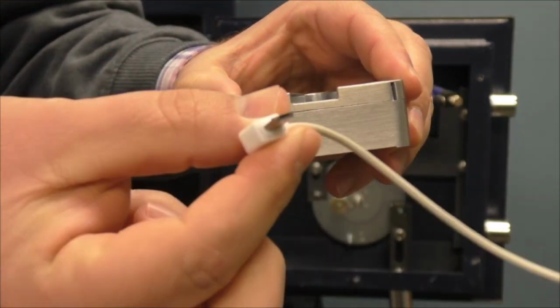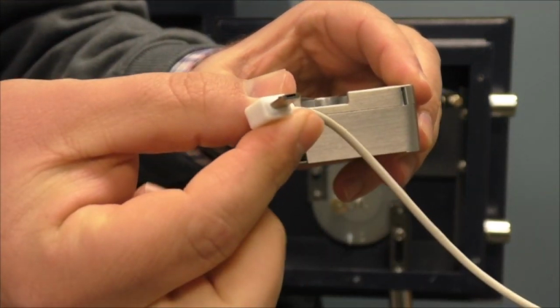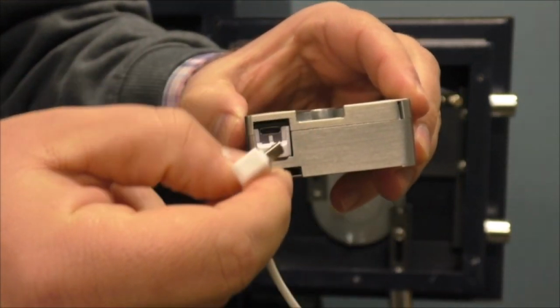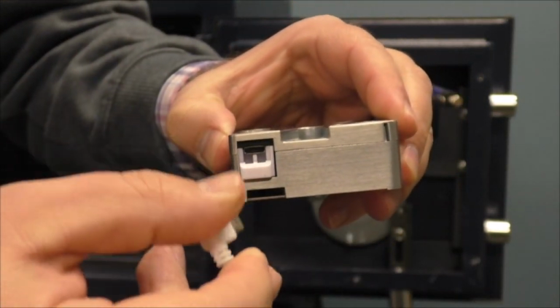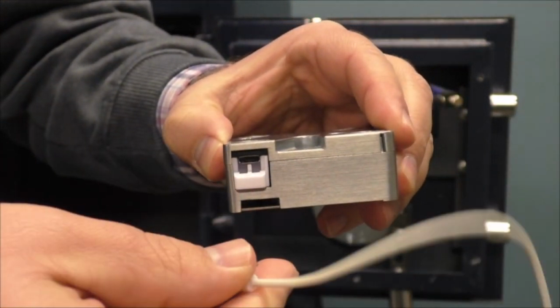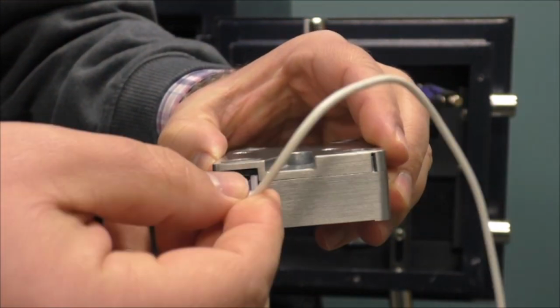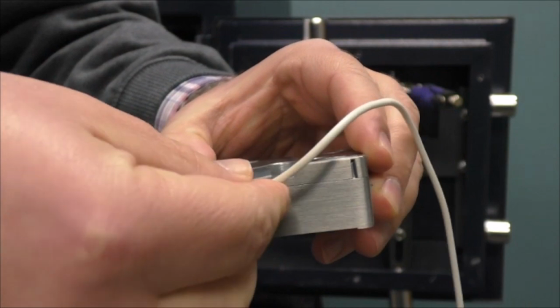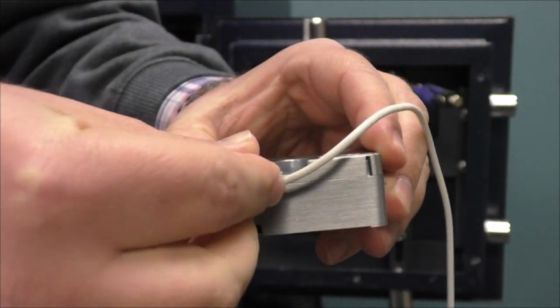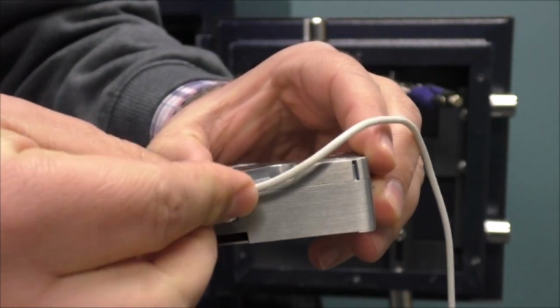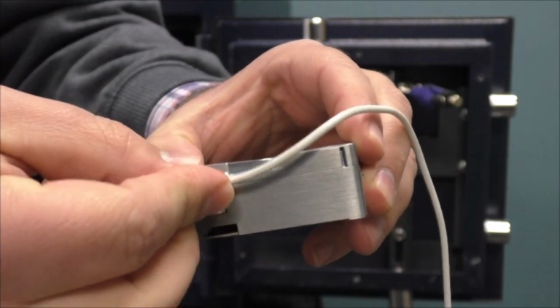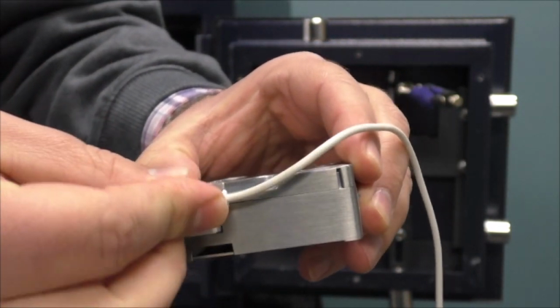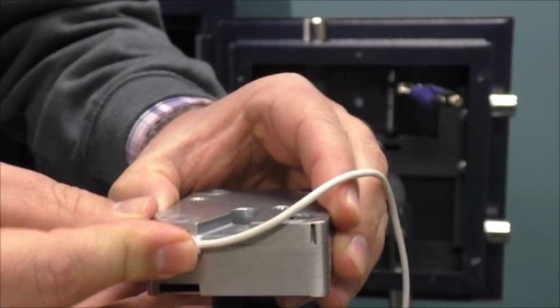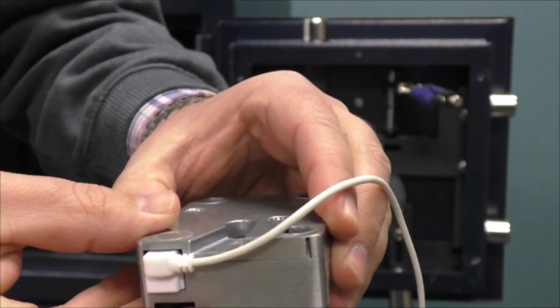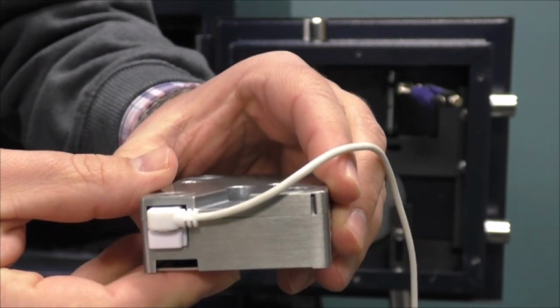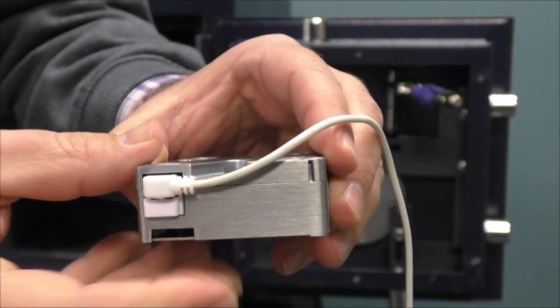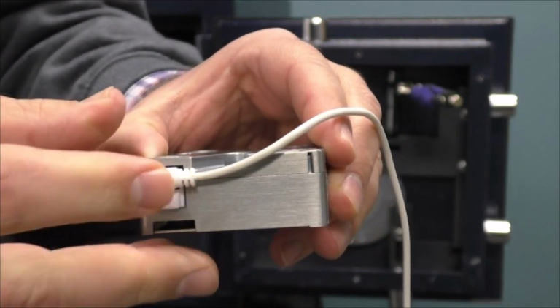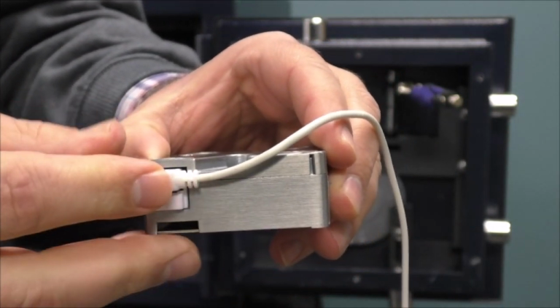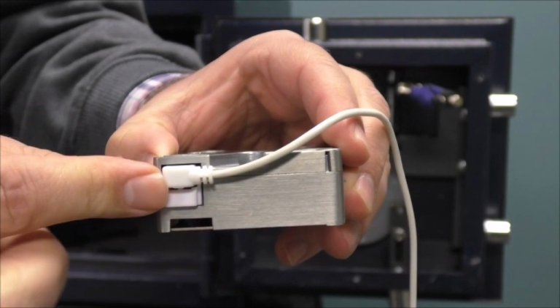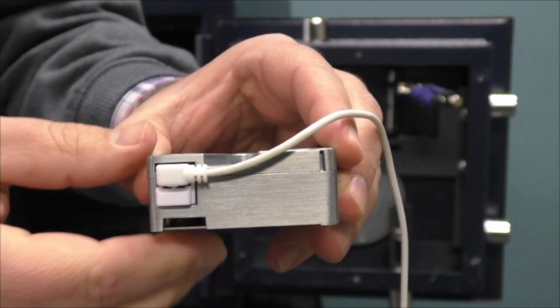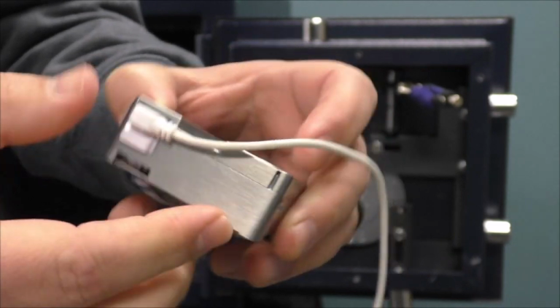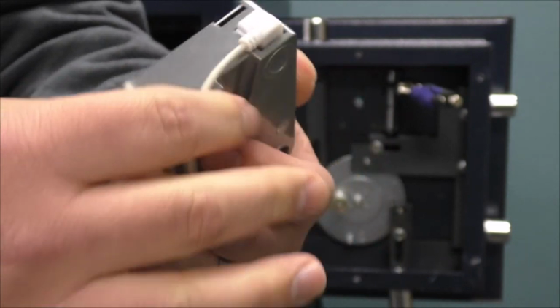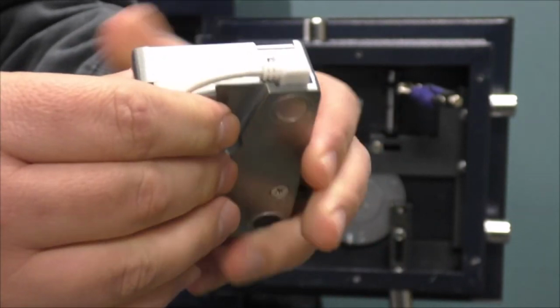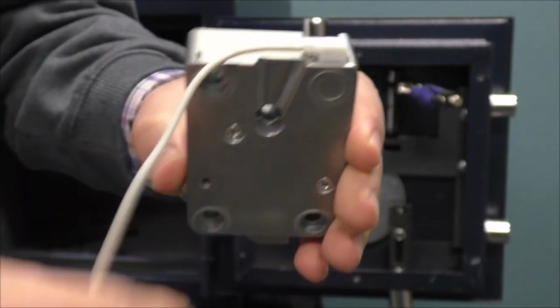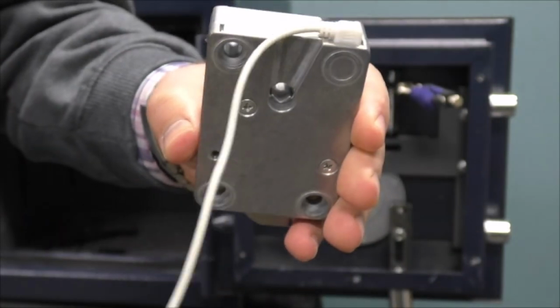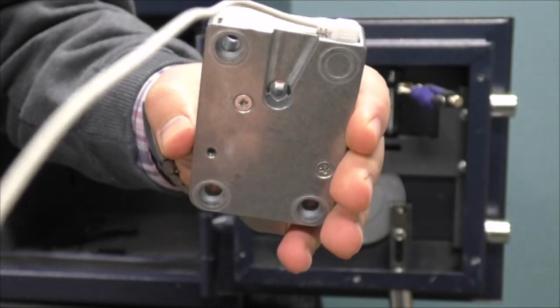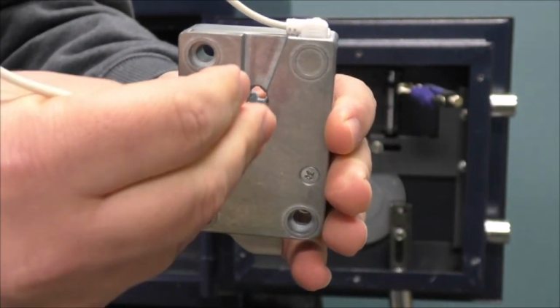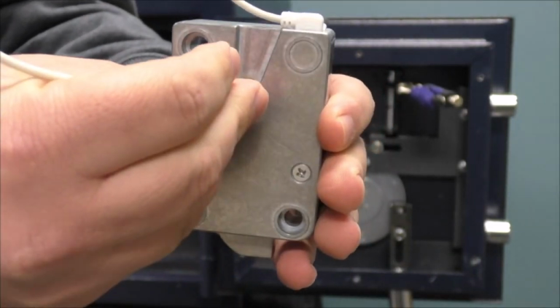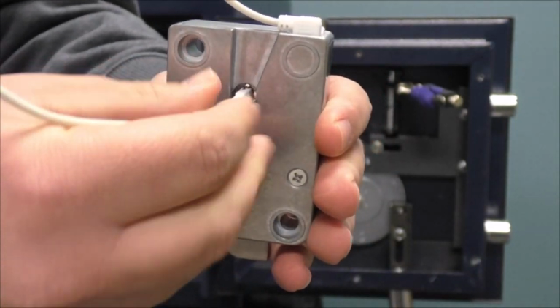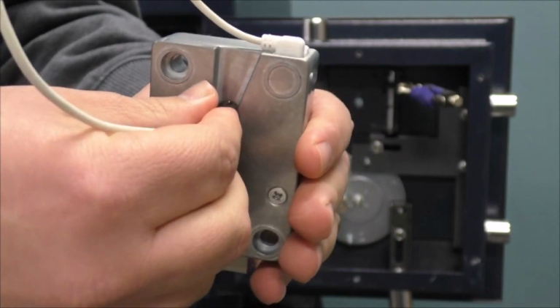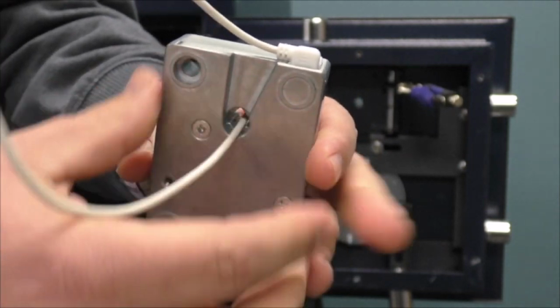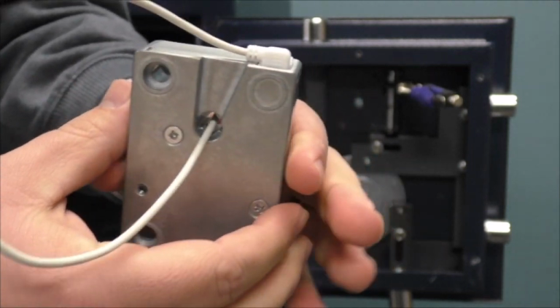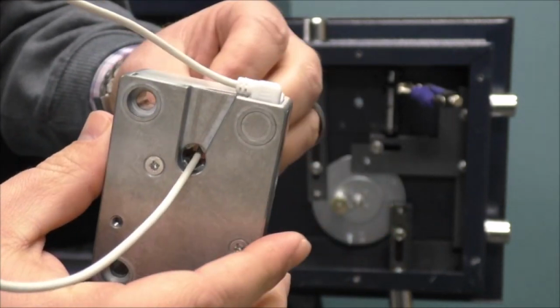We want to connect our white USB mini cable to our lock body. Insert the angled cable into the lock. Once connected, the cable will point towards the center of the locking case. Next, thread the cable along the channel and through the spindle hole of the lock.